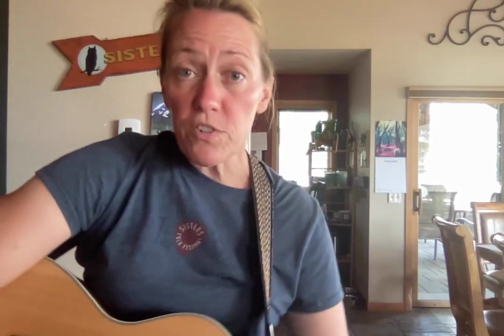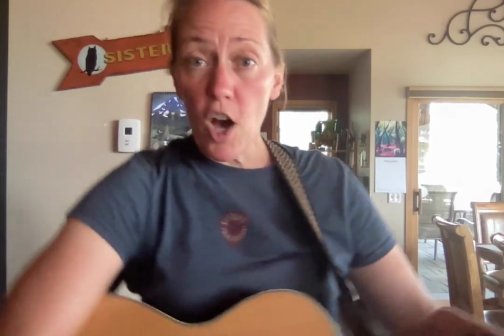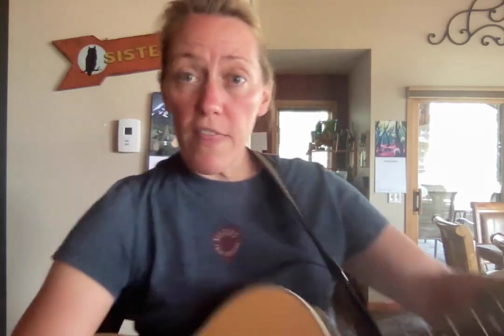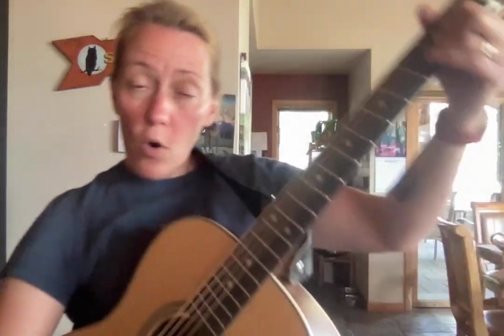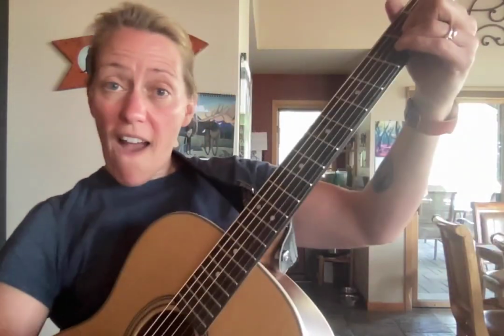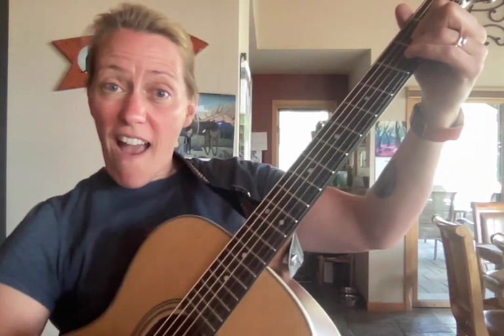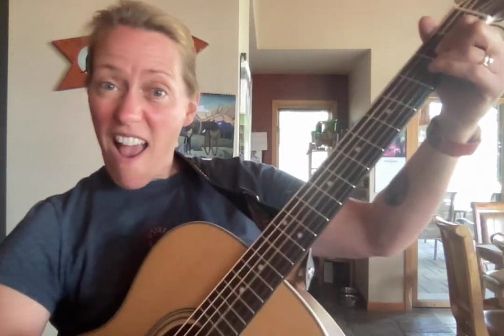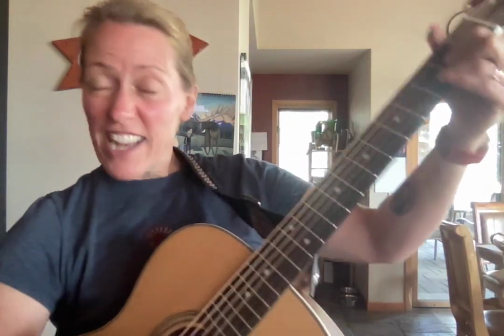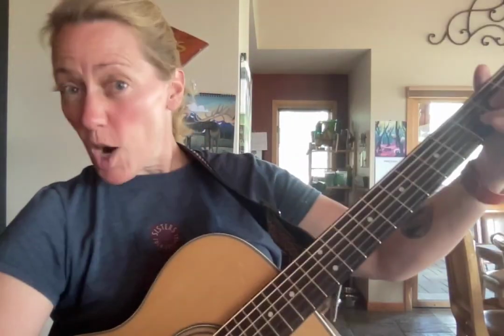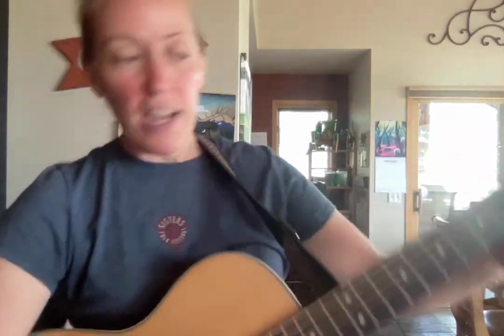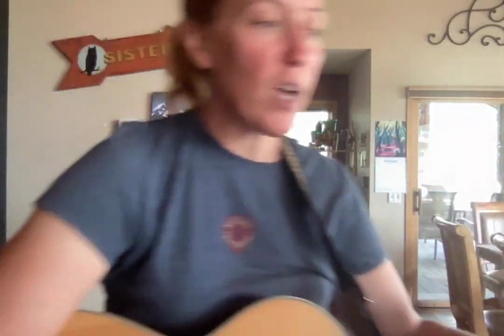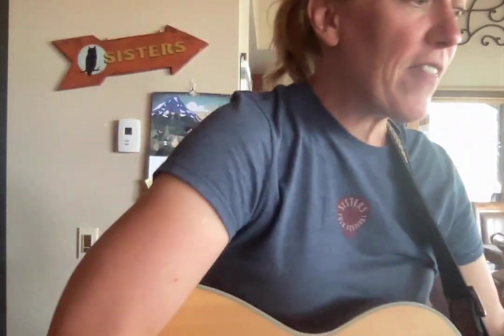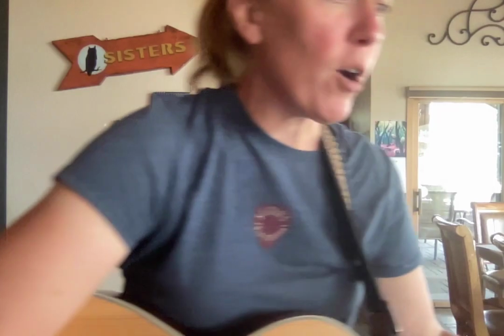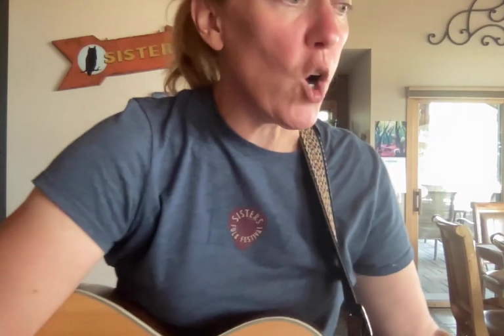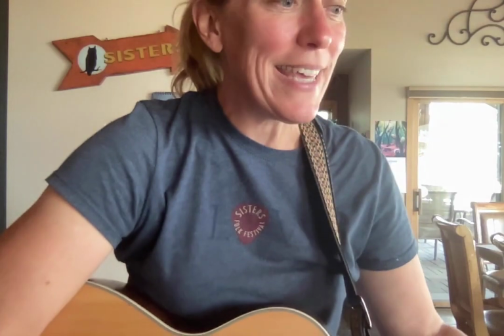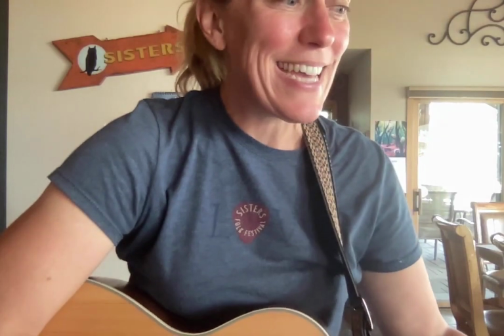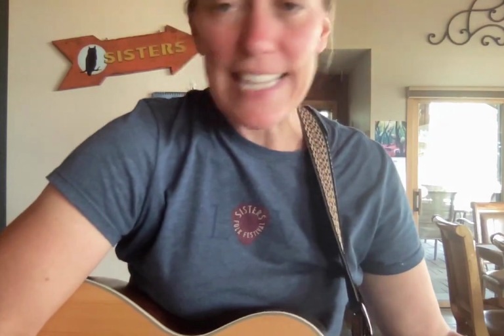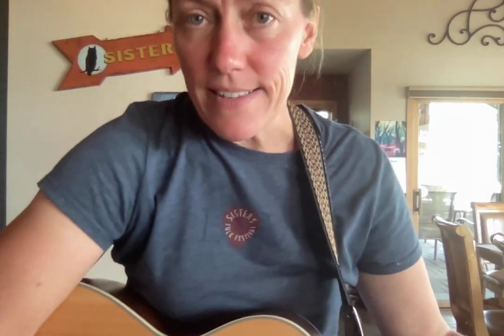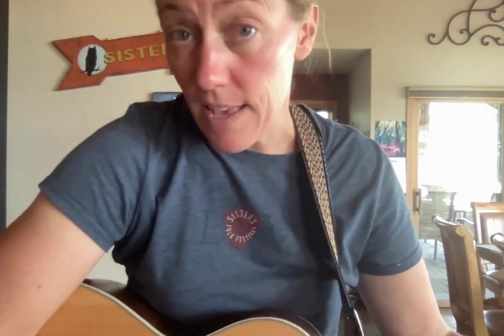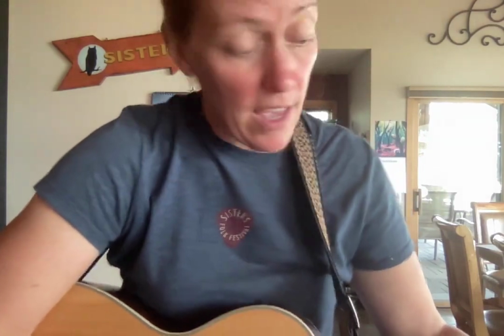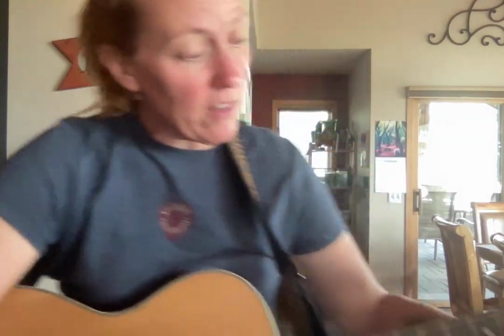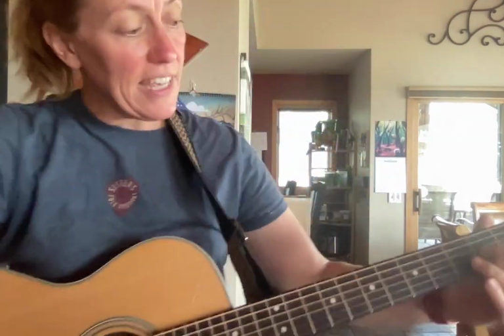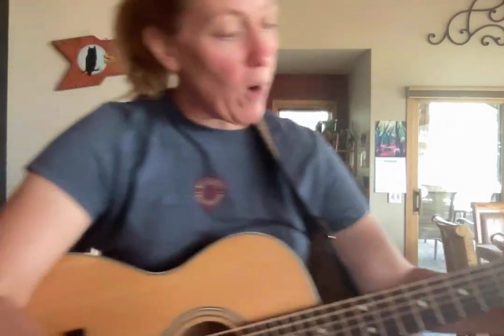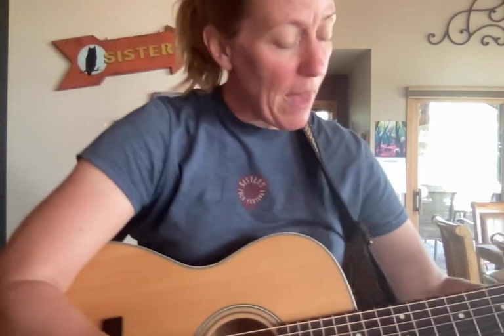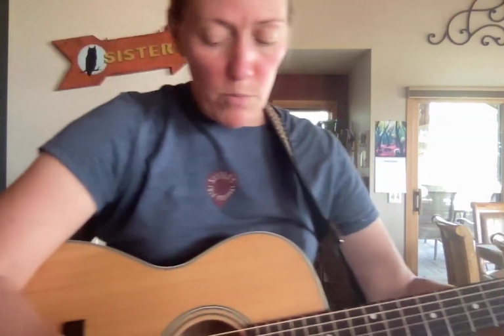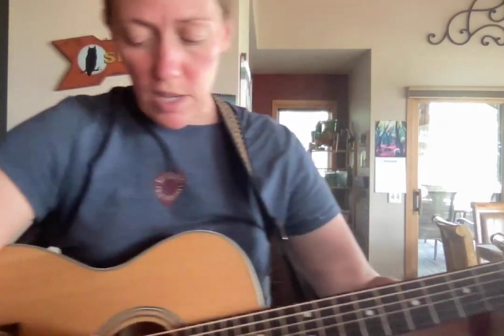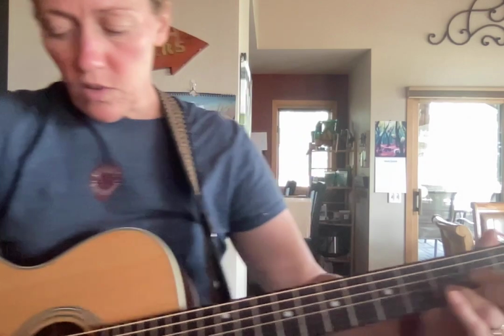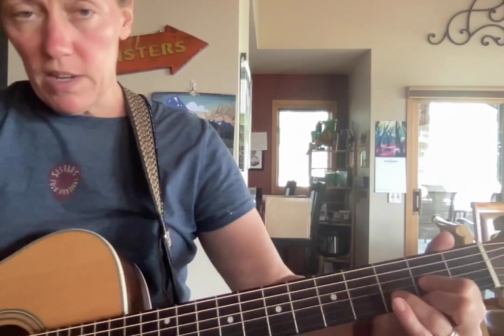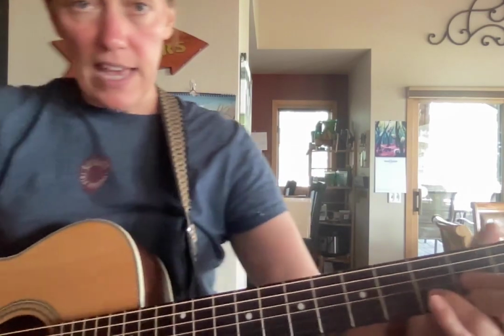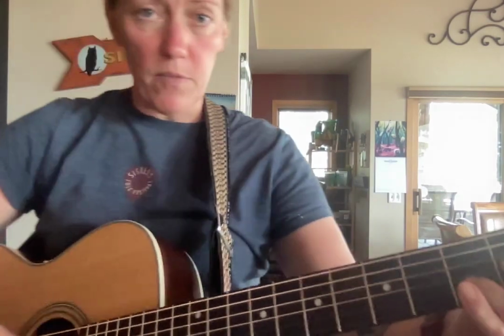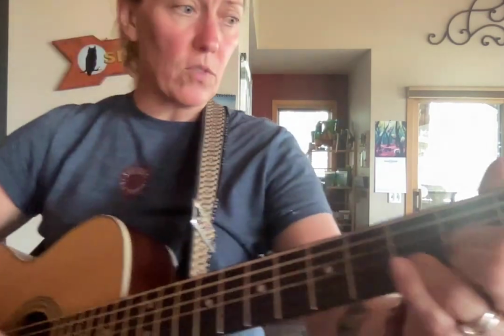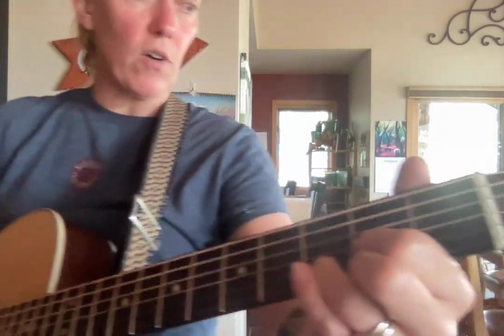Moses Hoe the Corn guitar part. The A part is only D's and A's, and again we're rocking that boom chuck. Here is the A part of Moses Hoe the Corn.